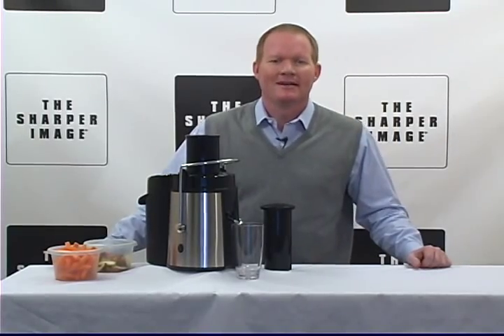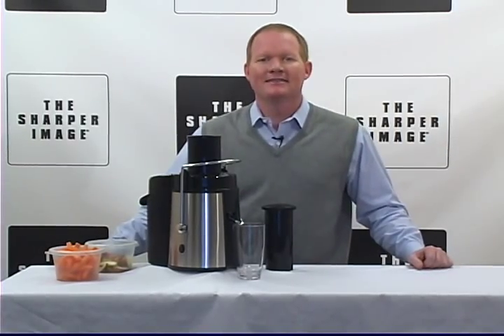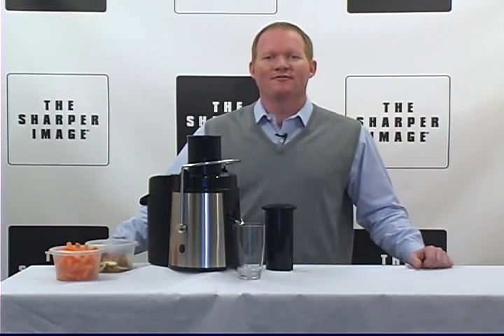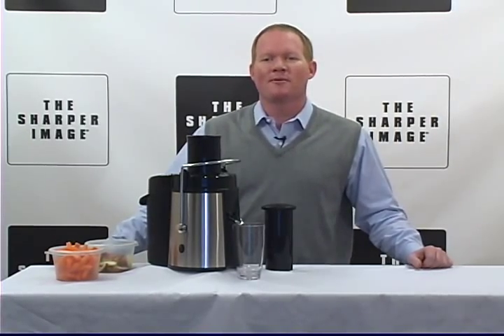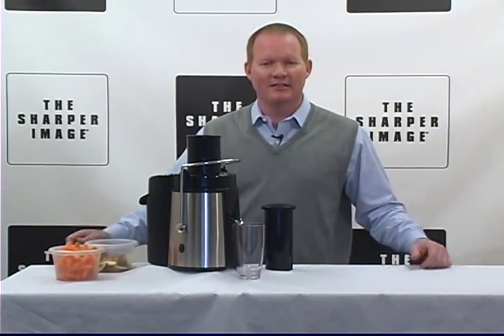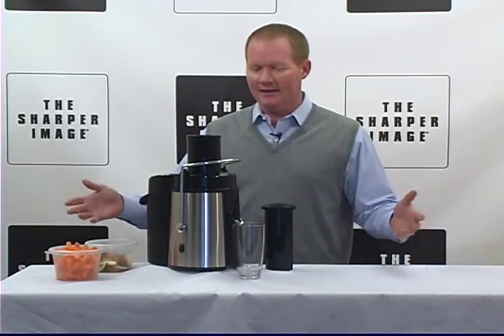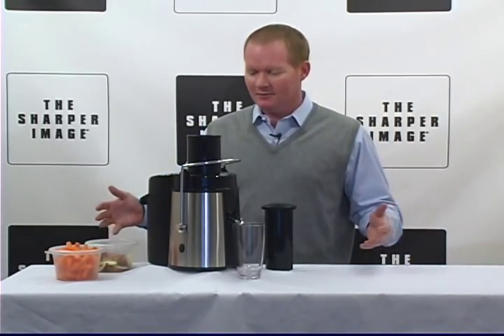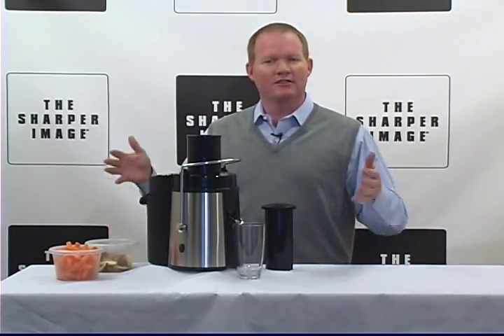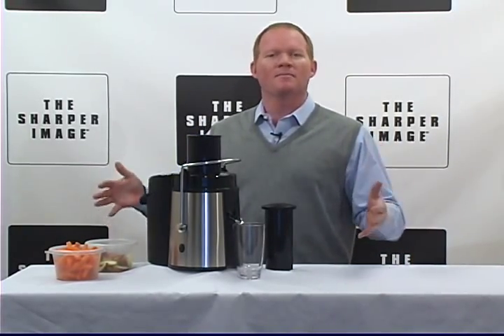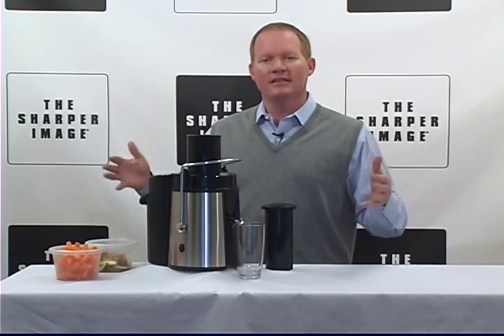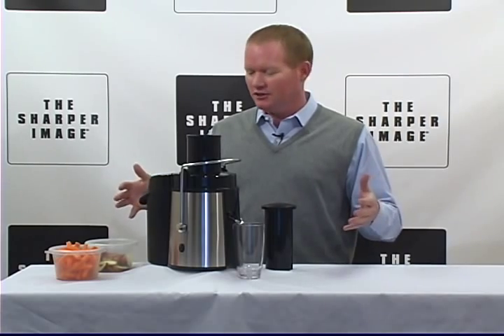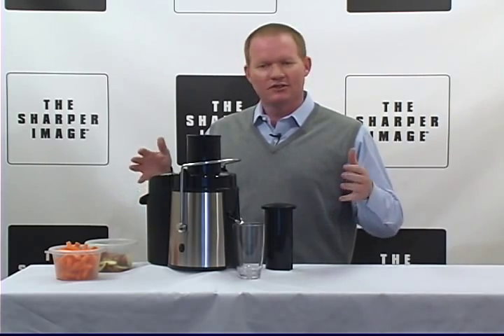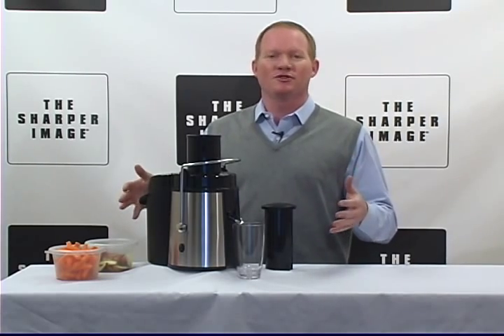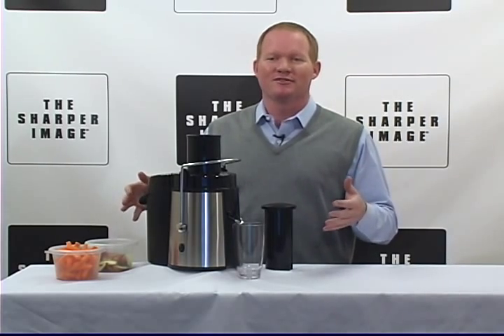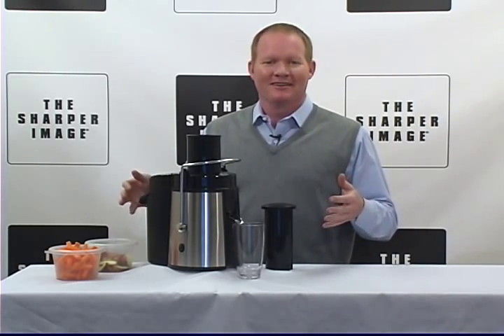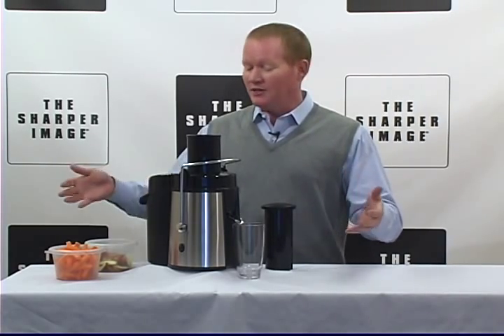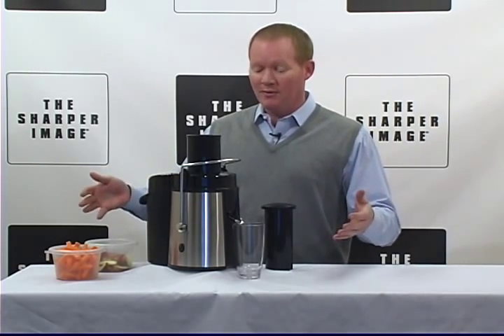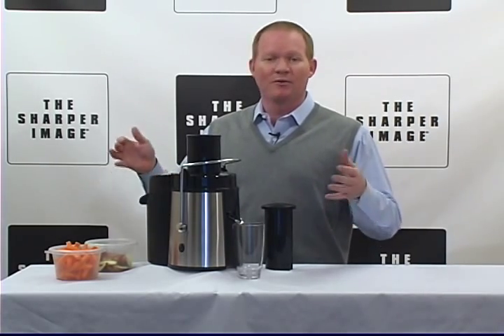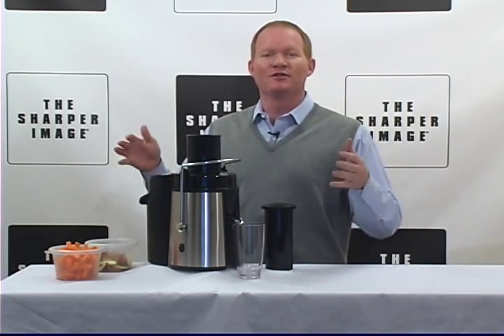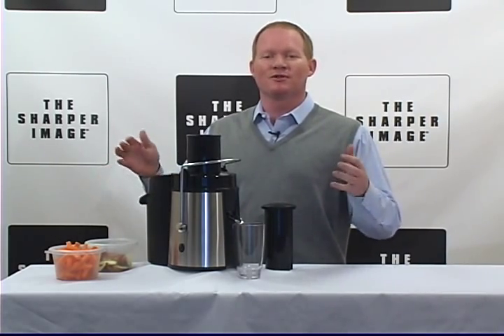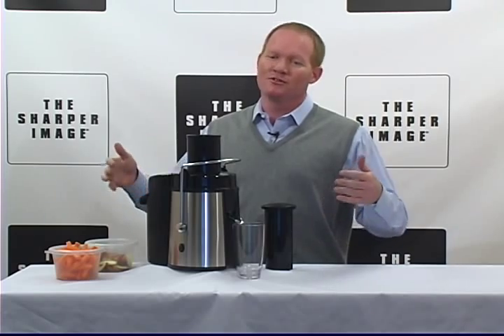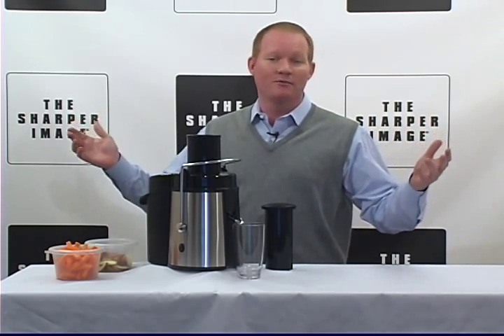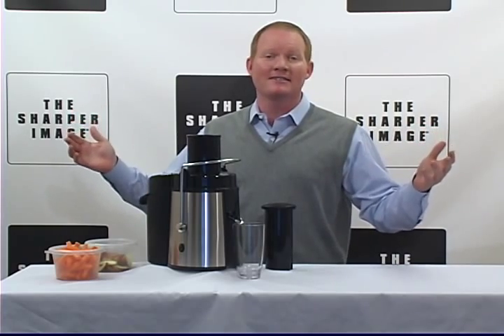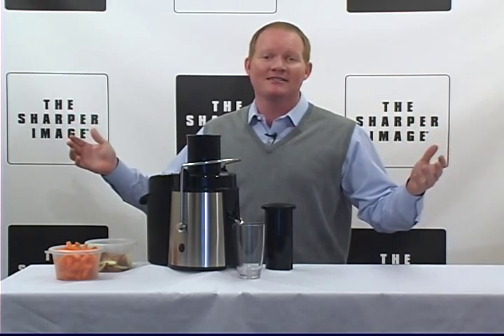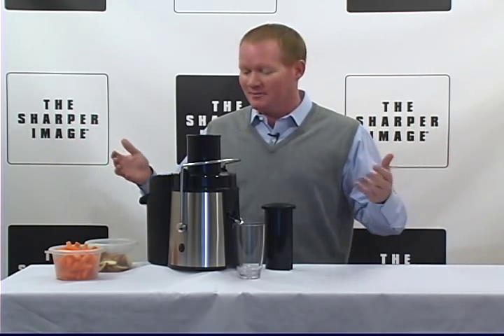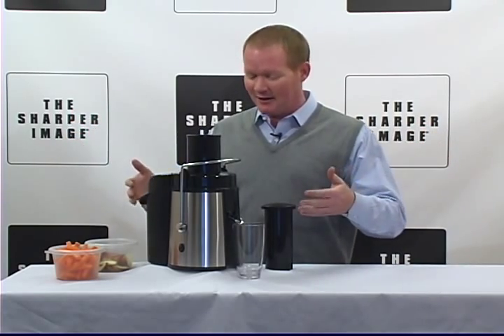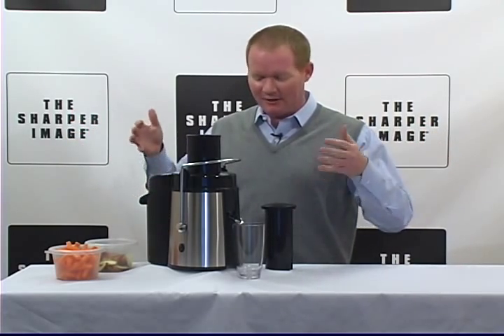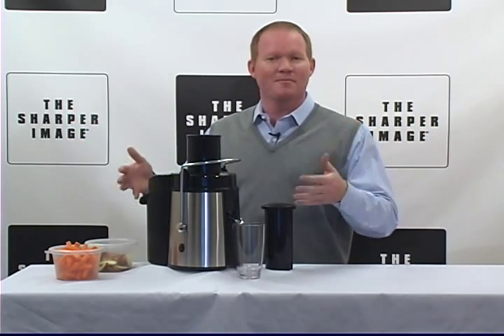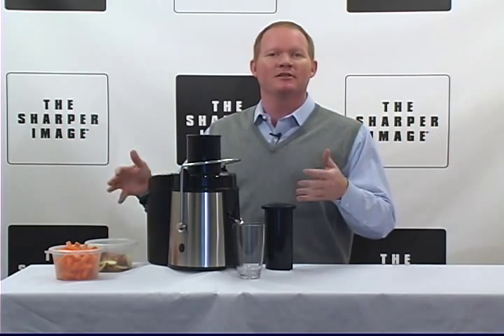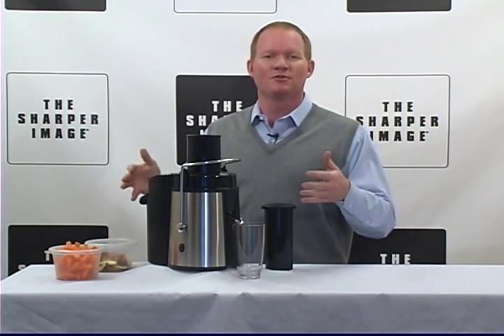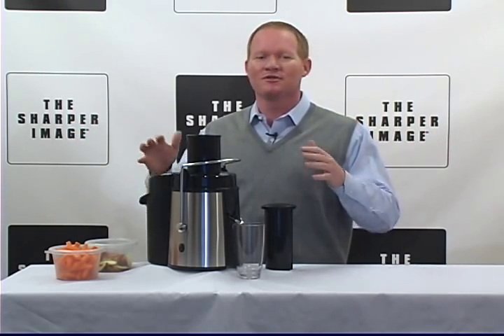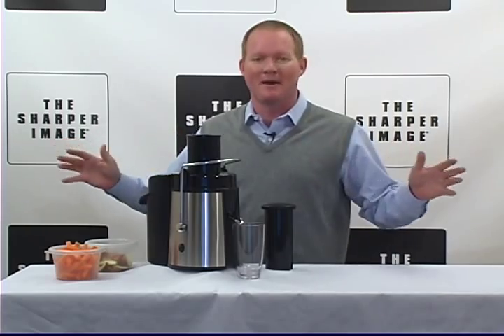Hi kids, David from Sharper Image, and today we've got the Sharper Image Super Juicer. And when they told me that we were going to review the Super Juicer, I thought, what can I say that hasn't already been said other than the Sharper Image Super Juicer is the best.